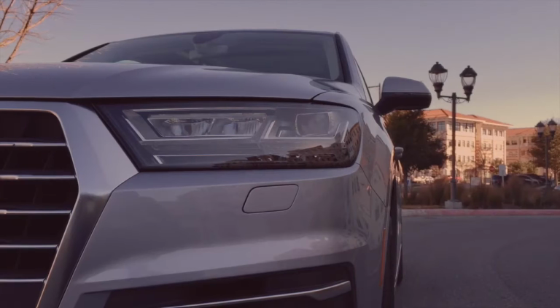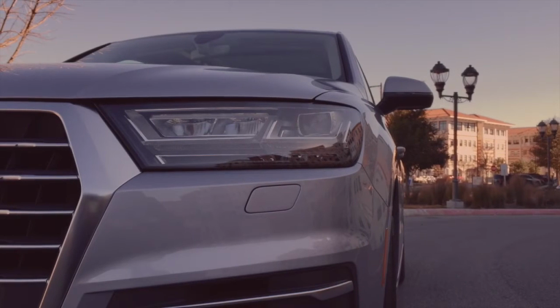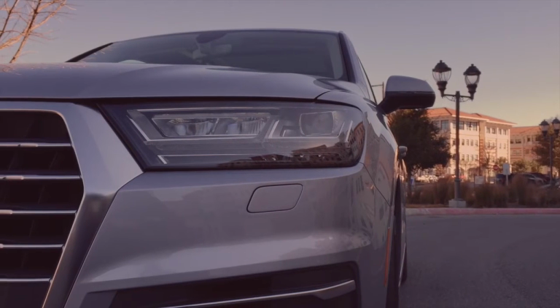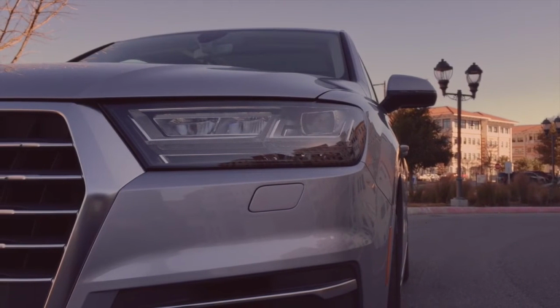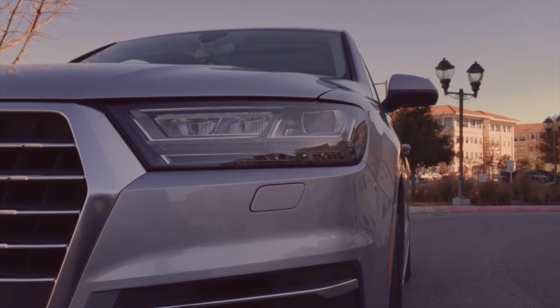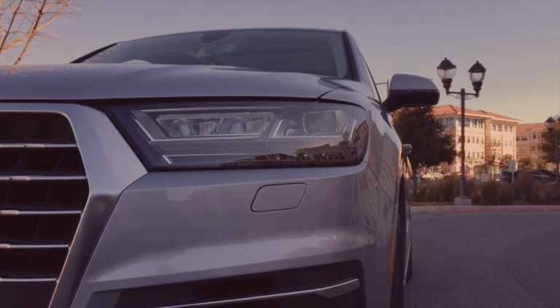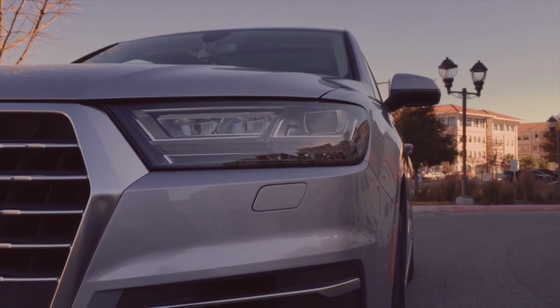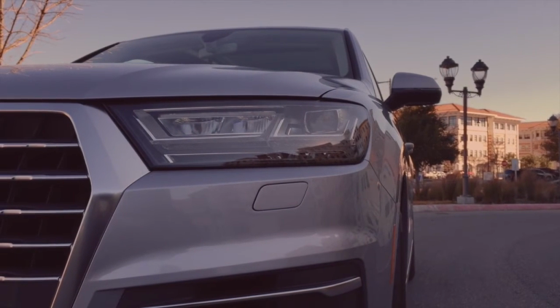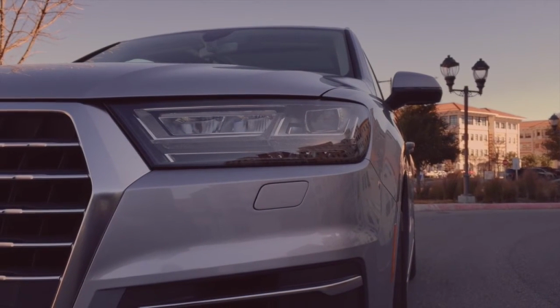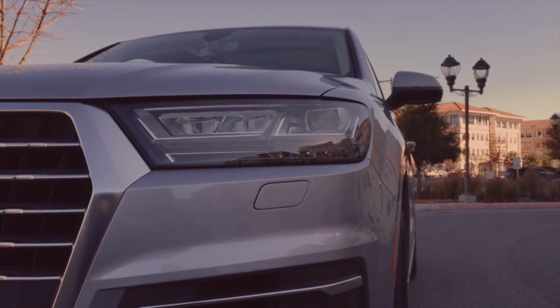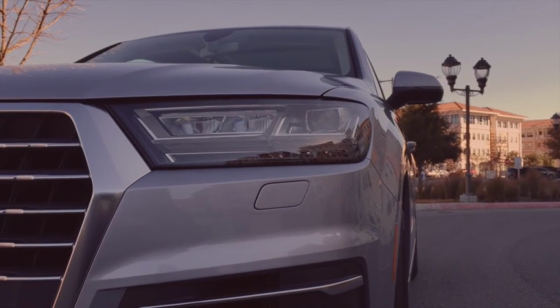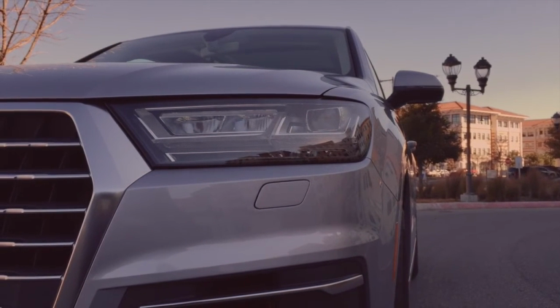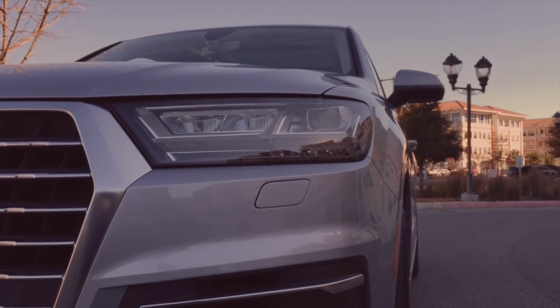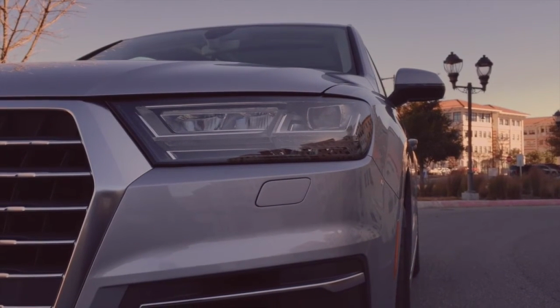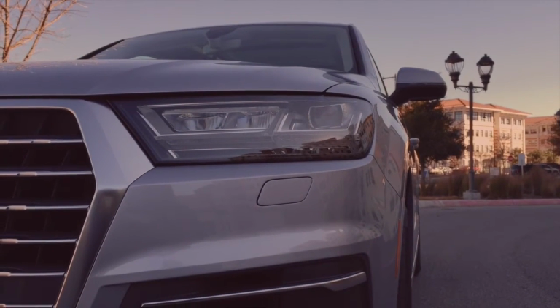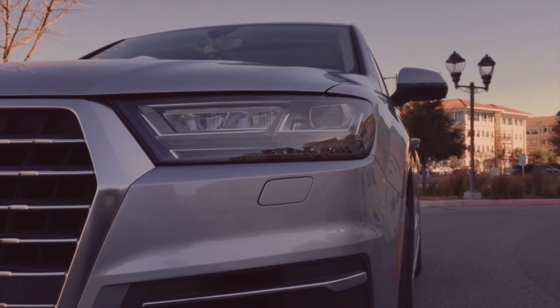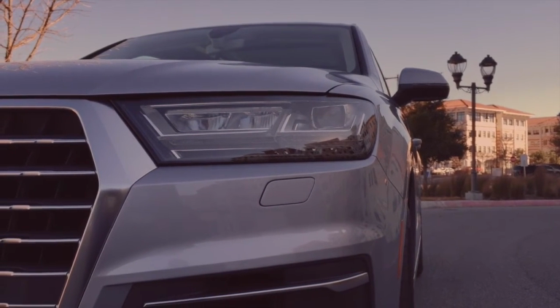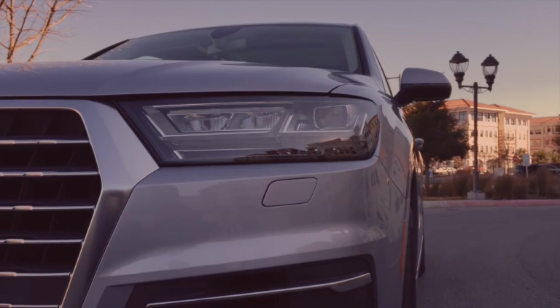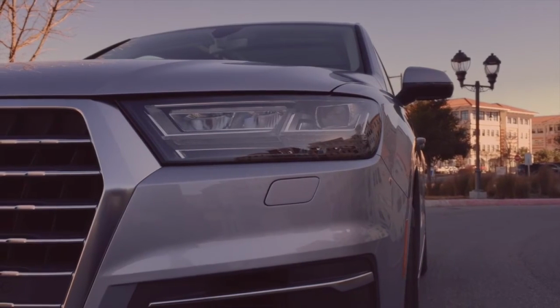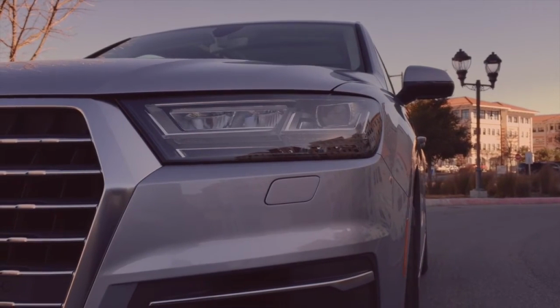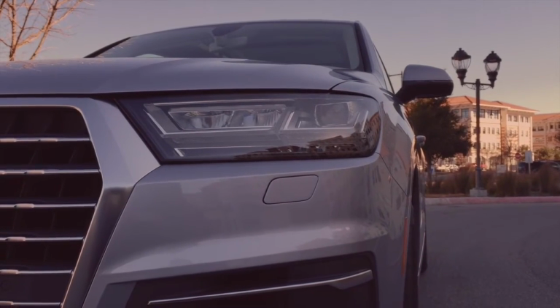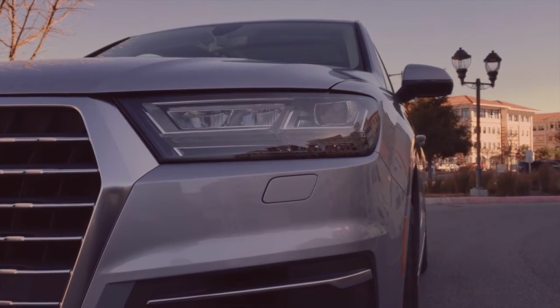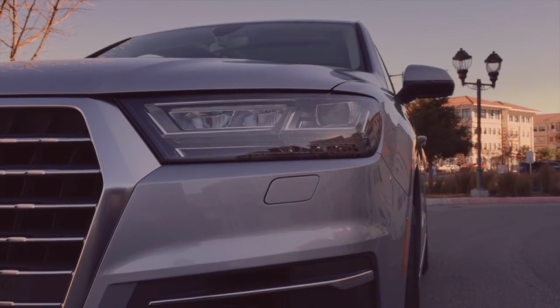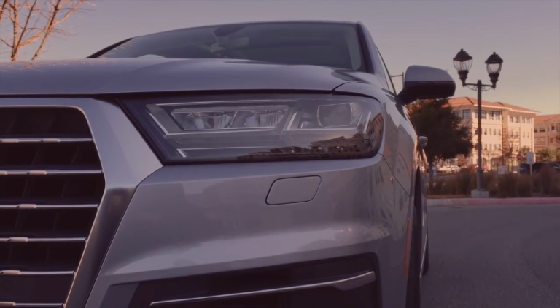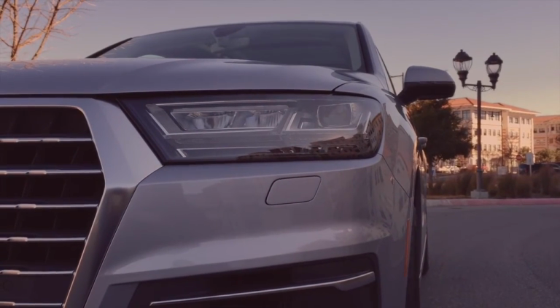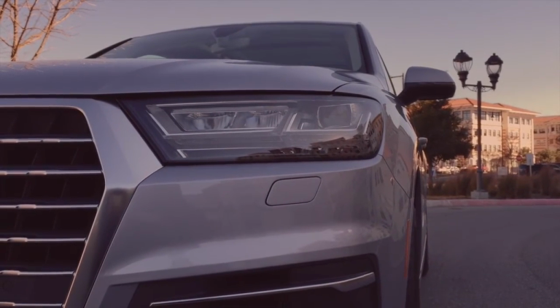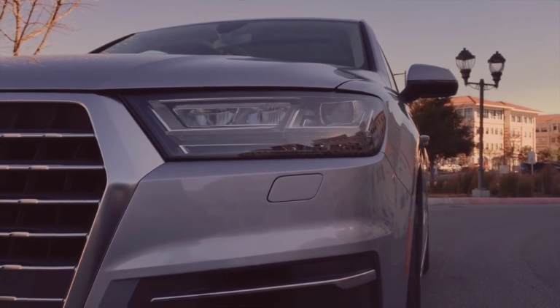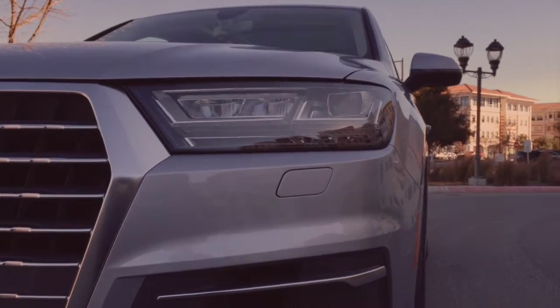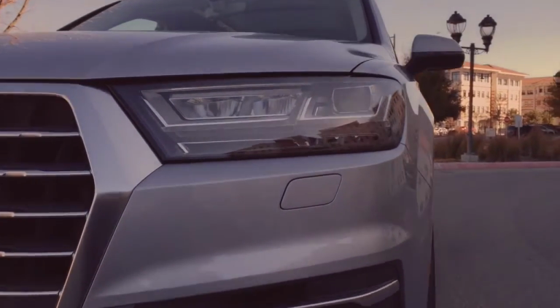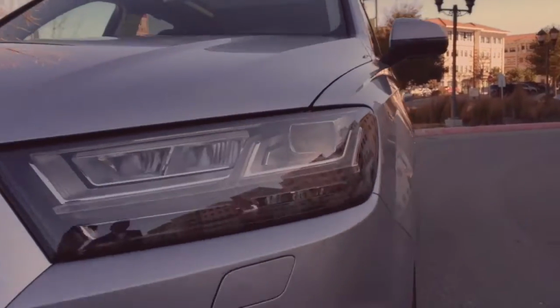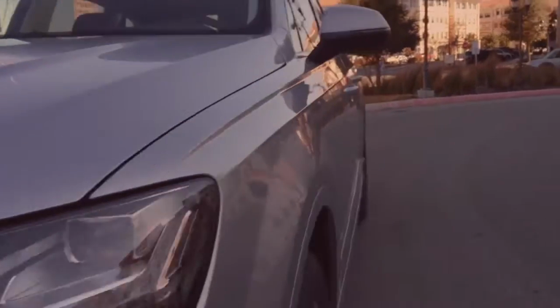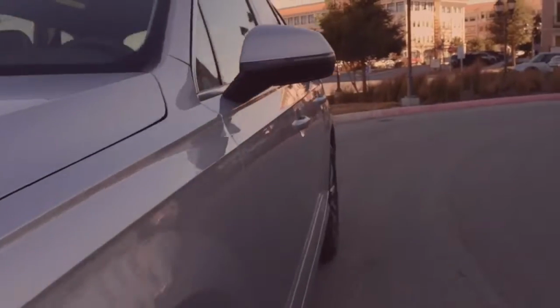Here in the front, you've got your daytime running lights that are on the entire time the vehicle runs, as well as optional LED headlights that are brighter and more efficient, walking around the back of the vehicle.